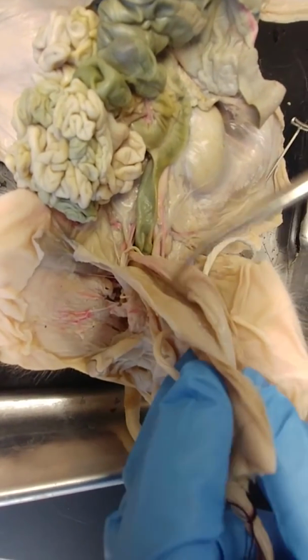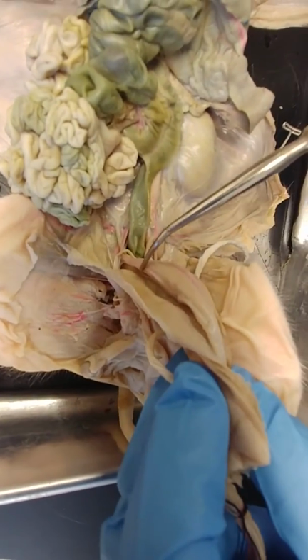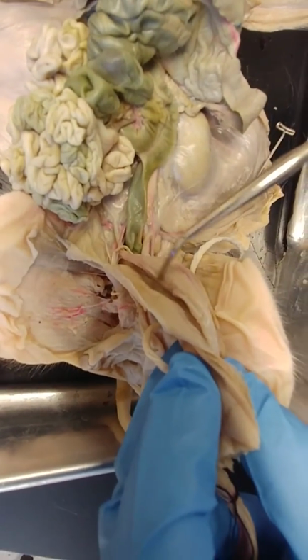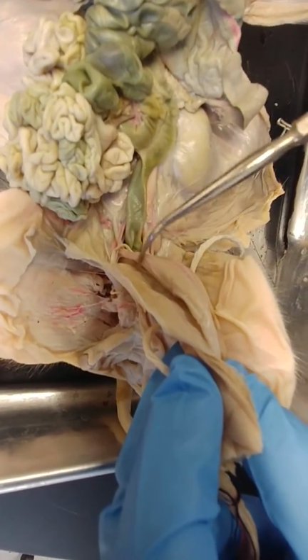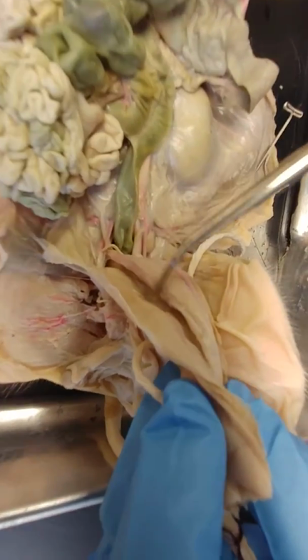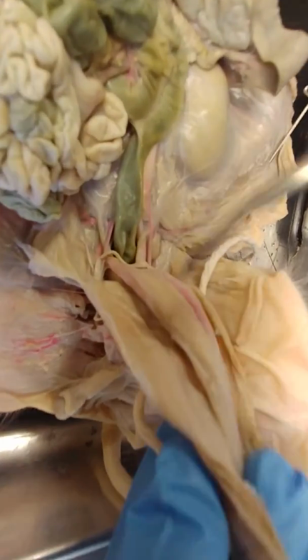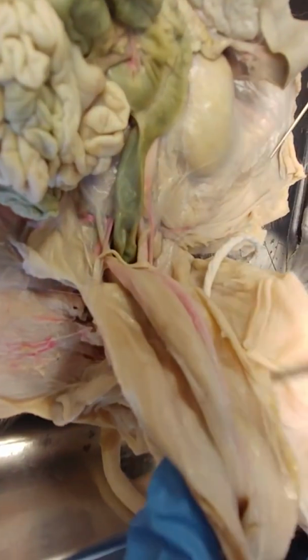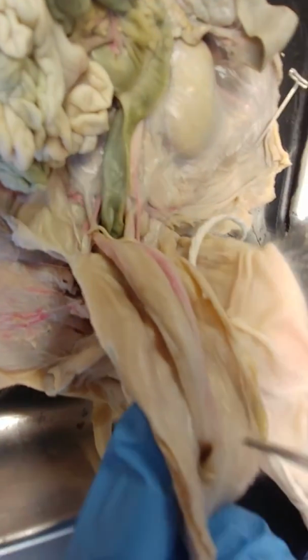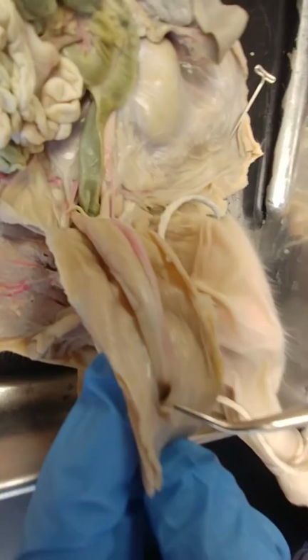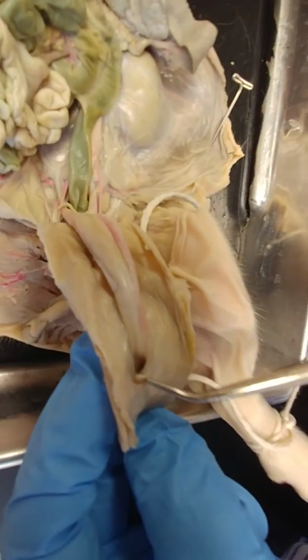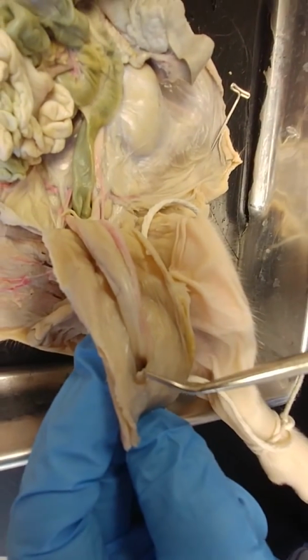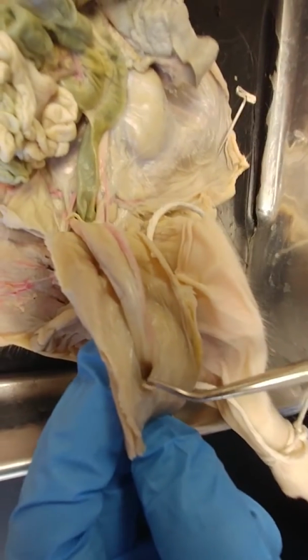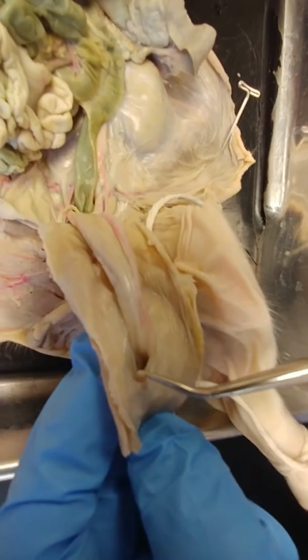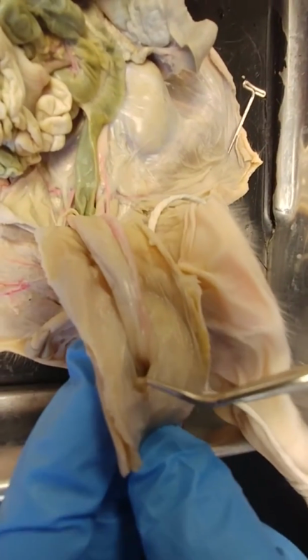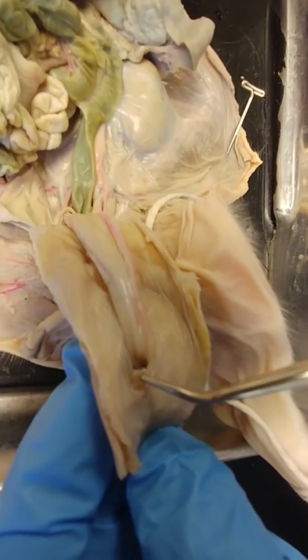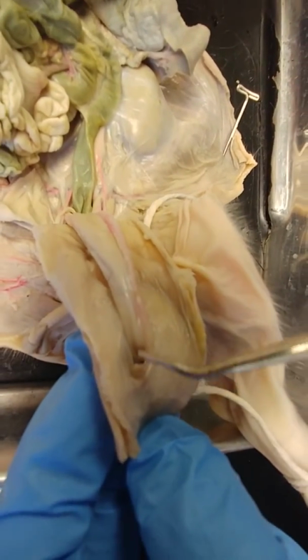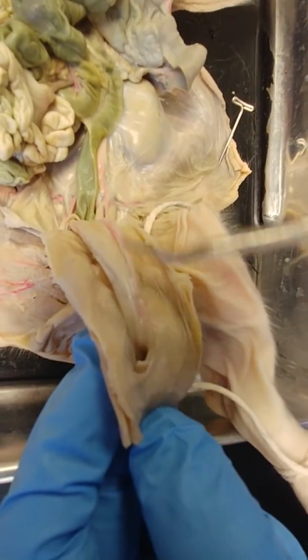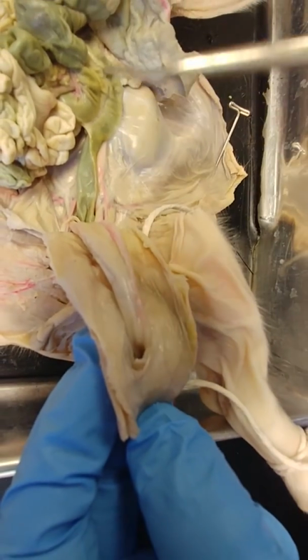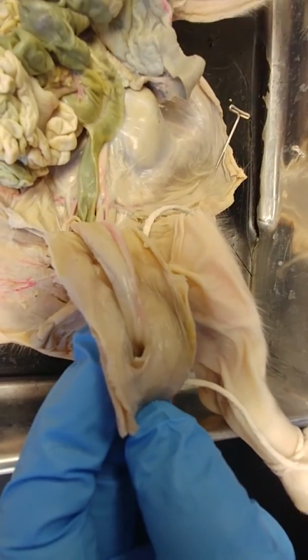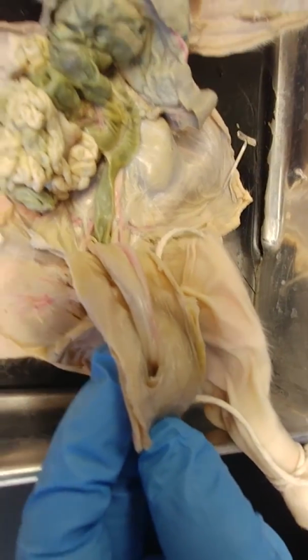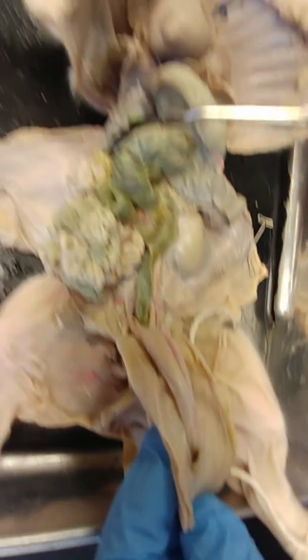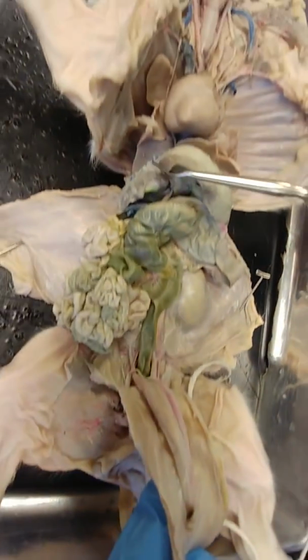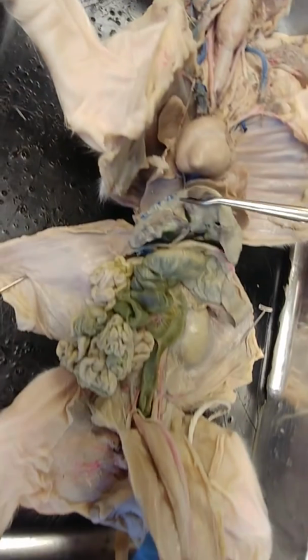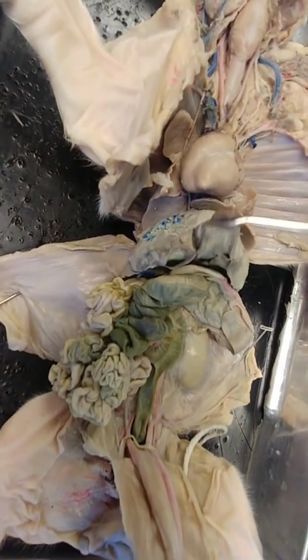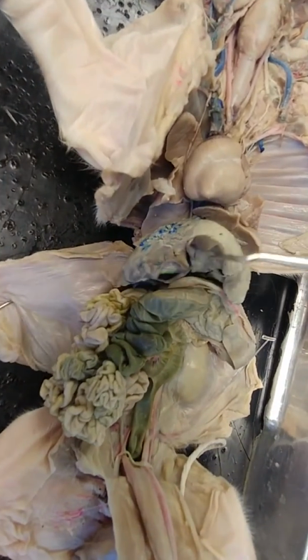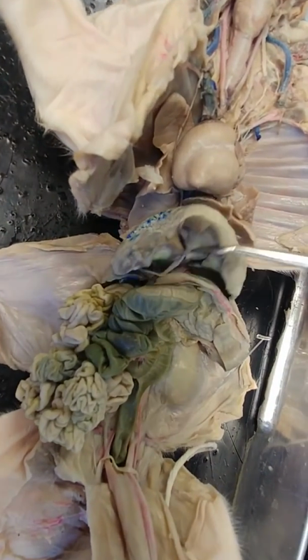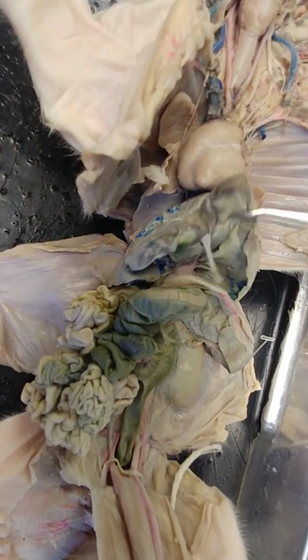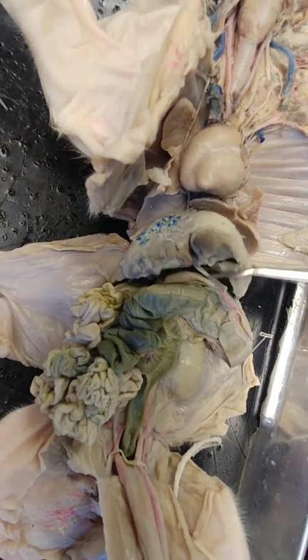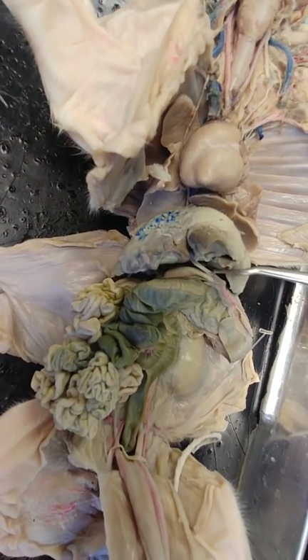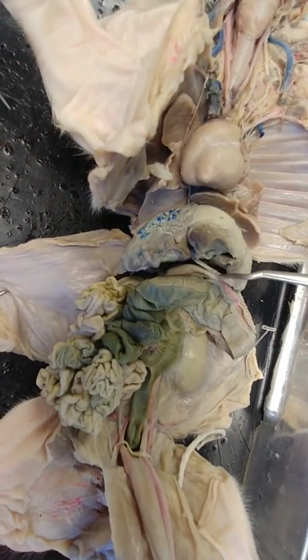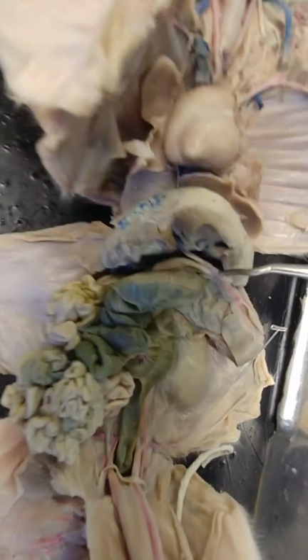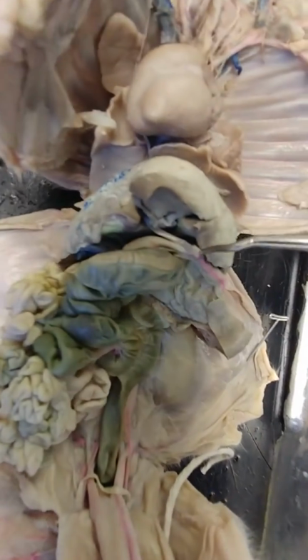There are two umbilical arteries — there's the other one. But there's only one umbilical vein, and that's the one that's been cut that would have connected over here at the liver.